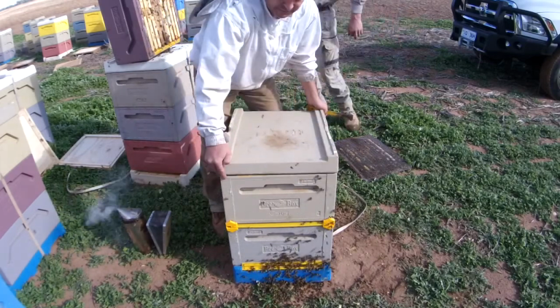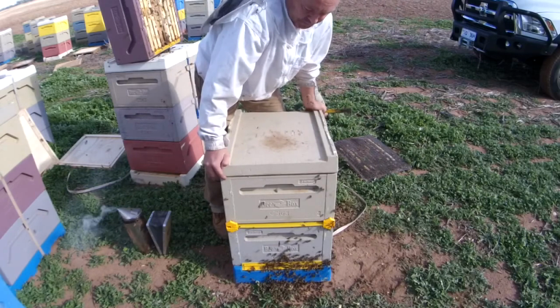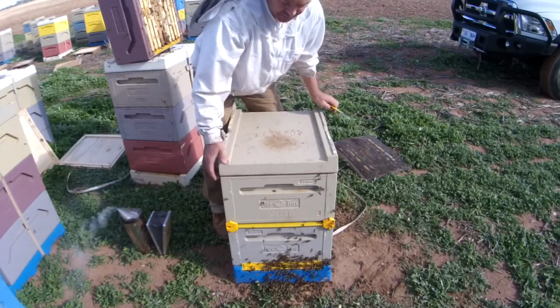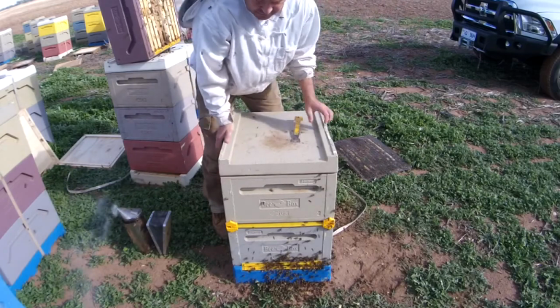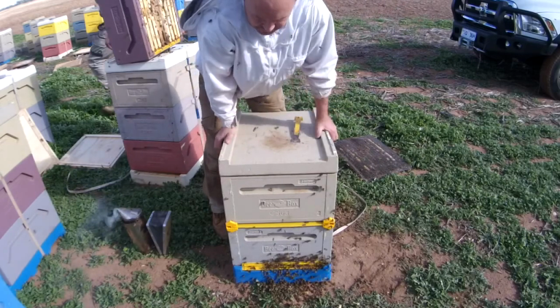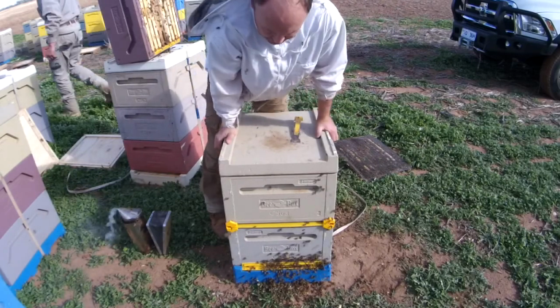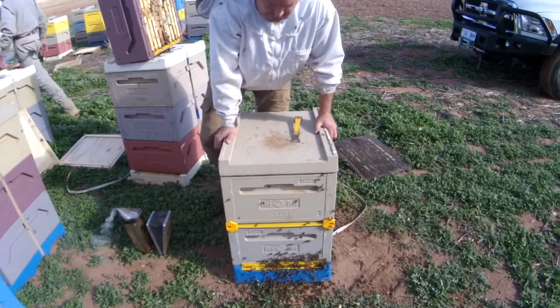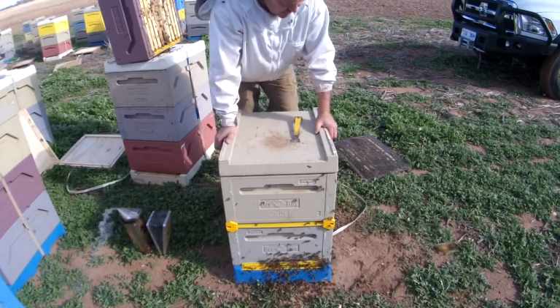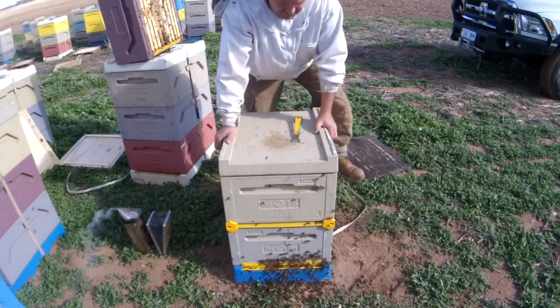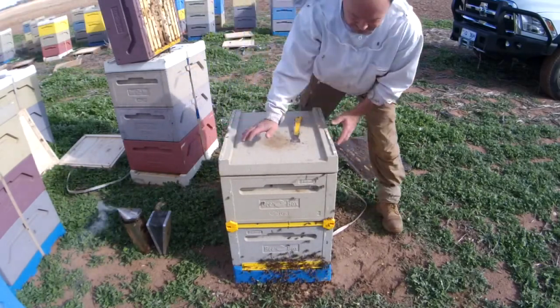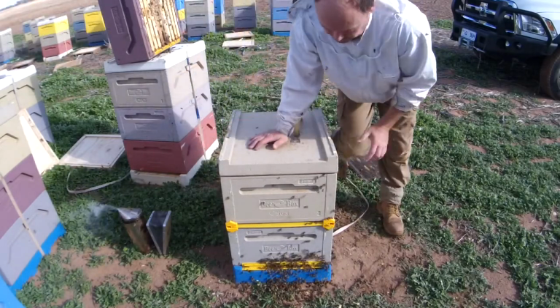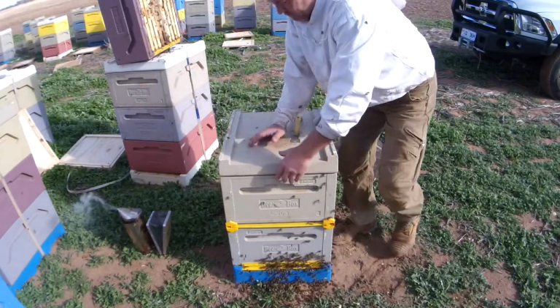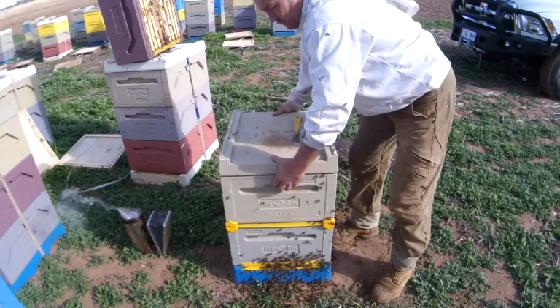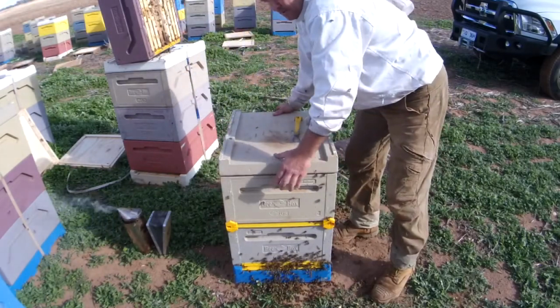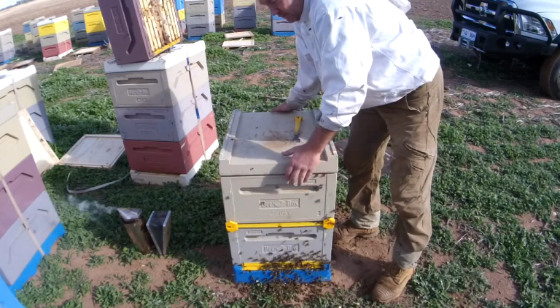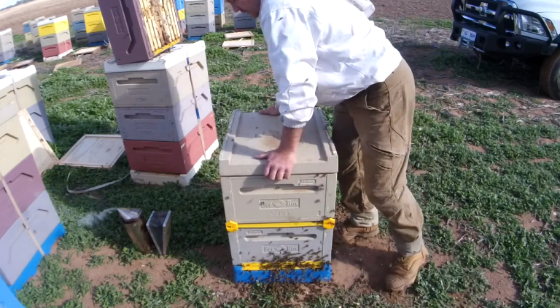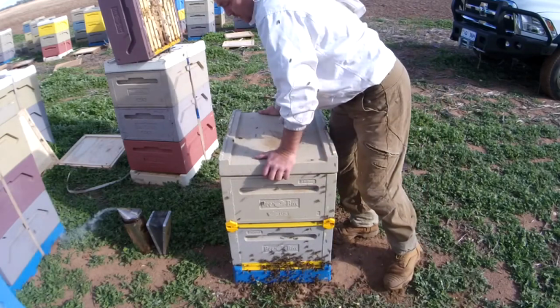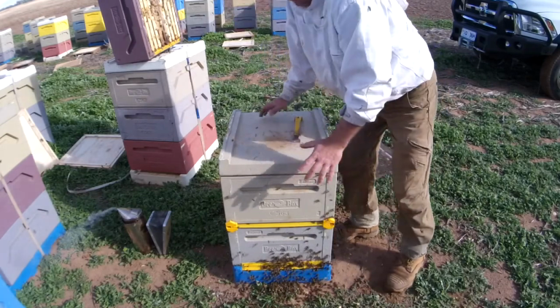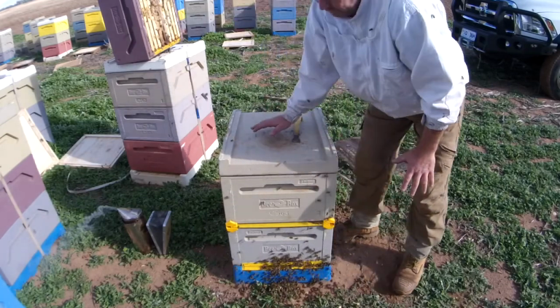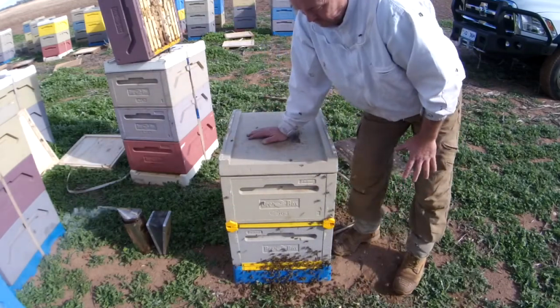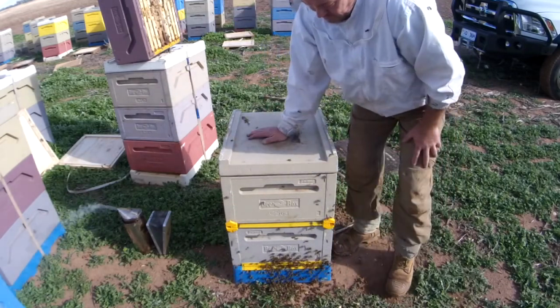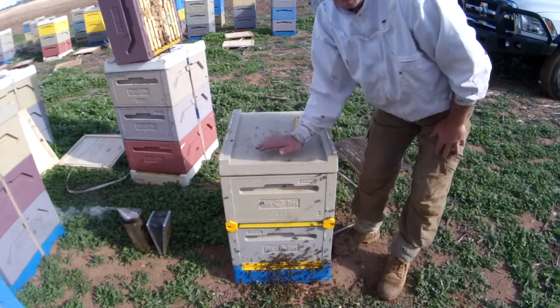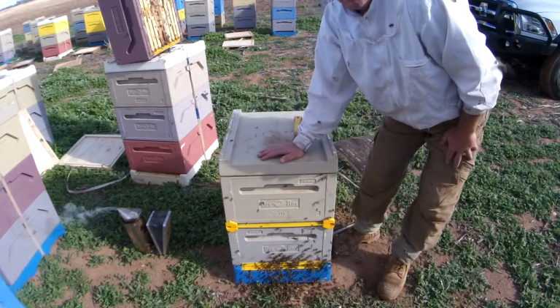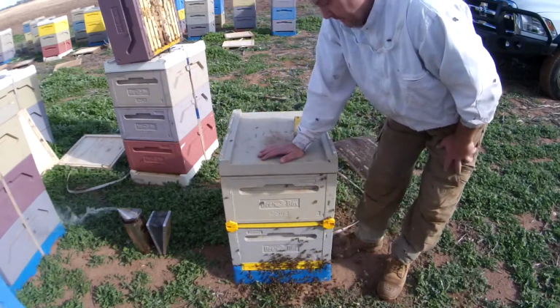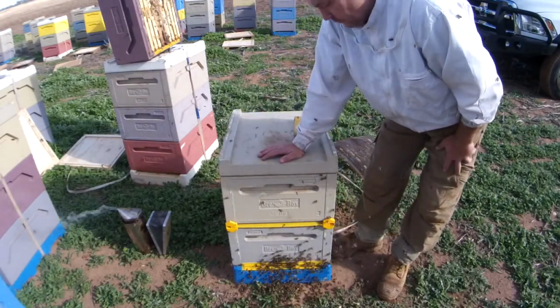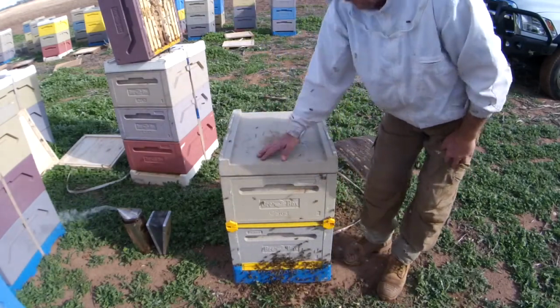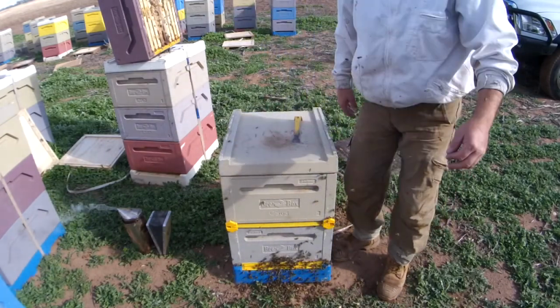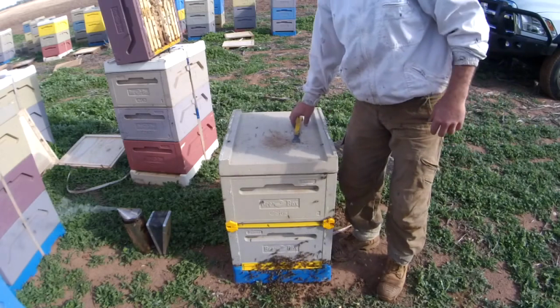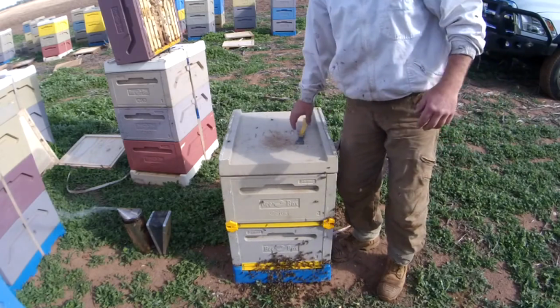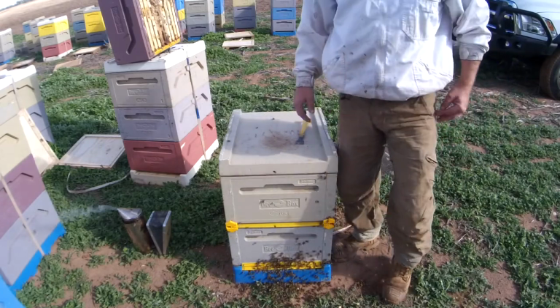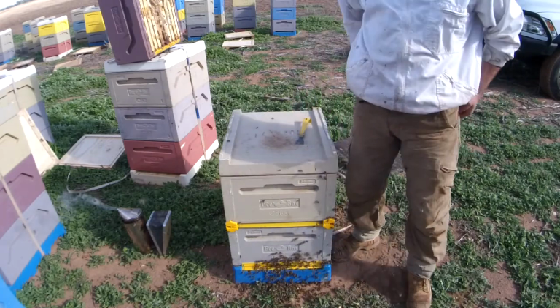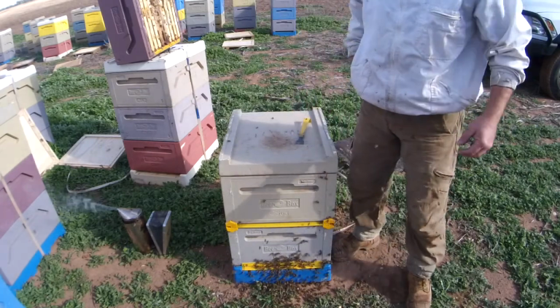That hive now is pushed down nice and tight for winter. It's got a full box of honey on it. We've got plenty of nutrition so that they bounce out of winter into spring with healthy bees. Thanks for watching.